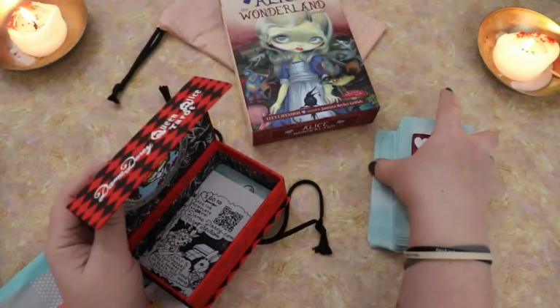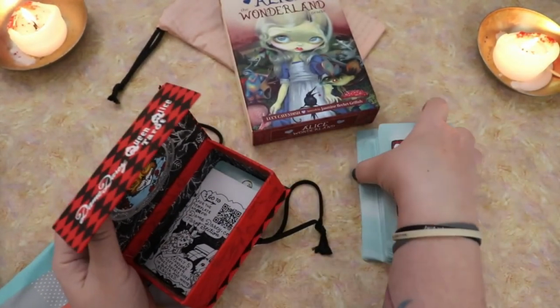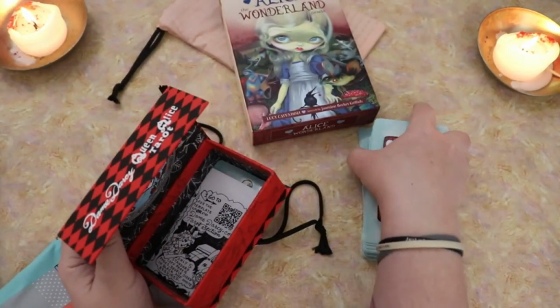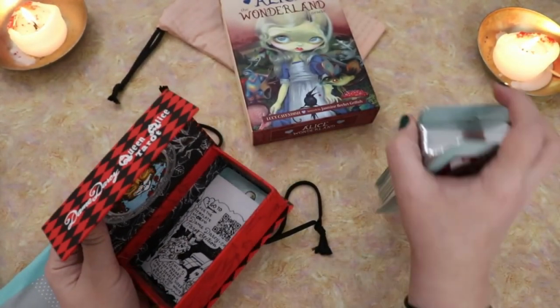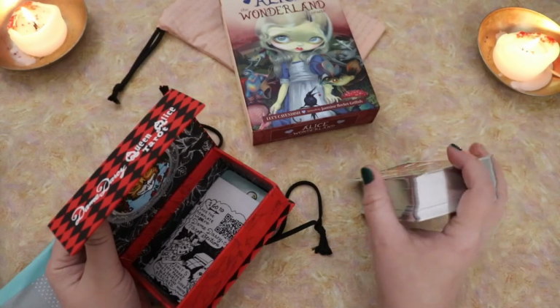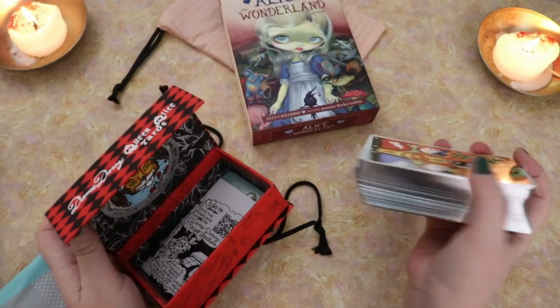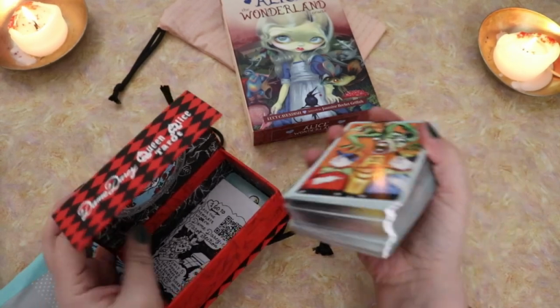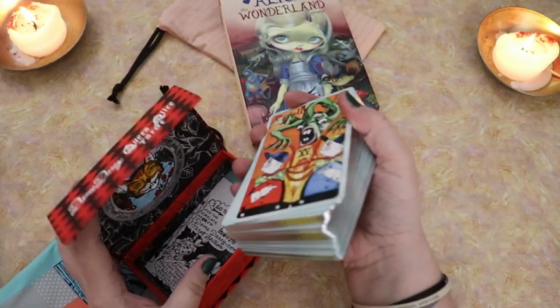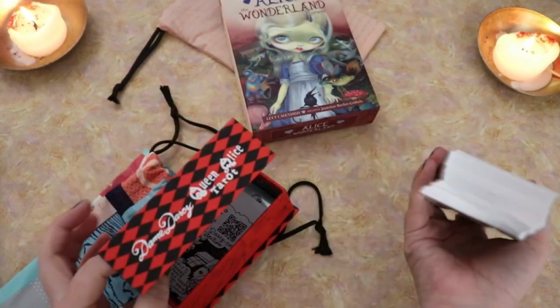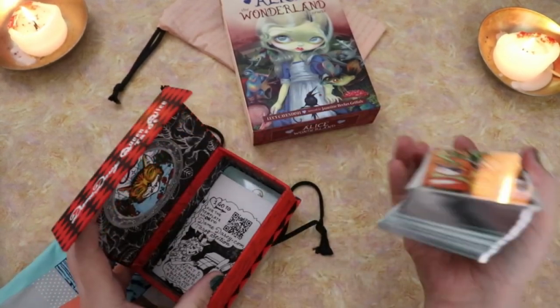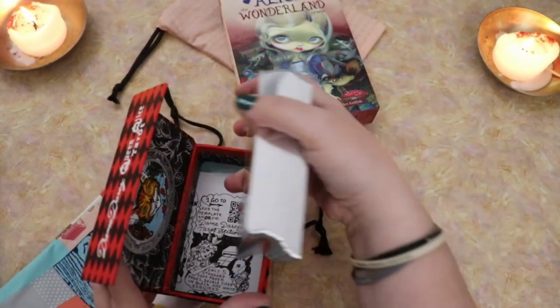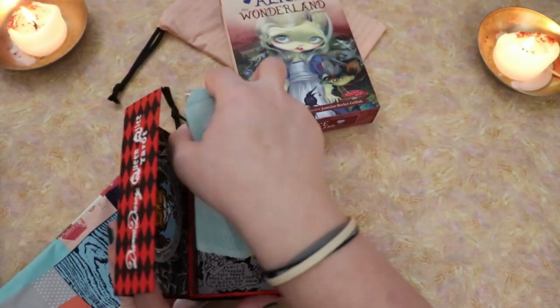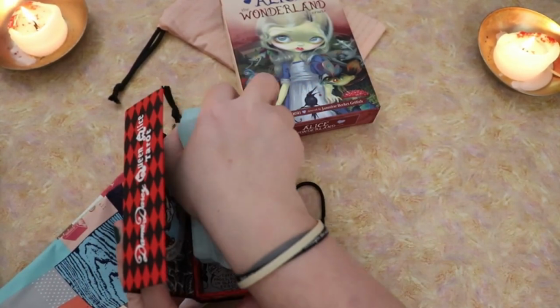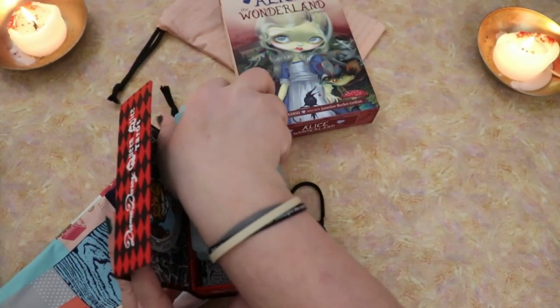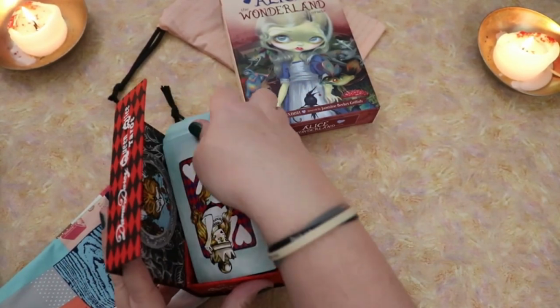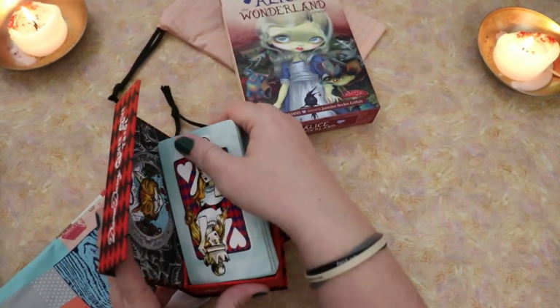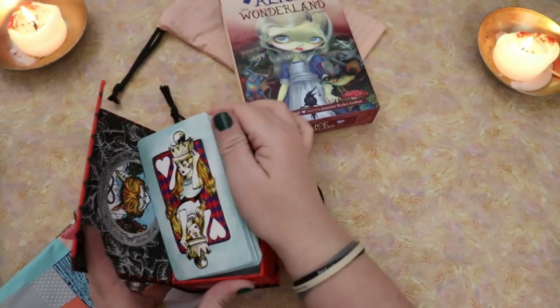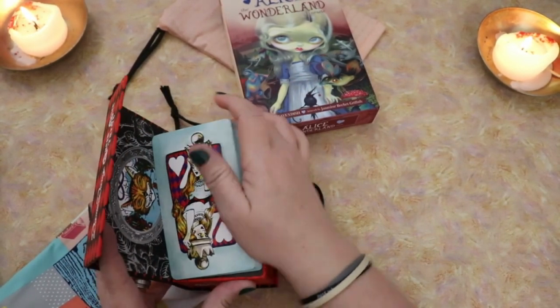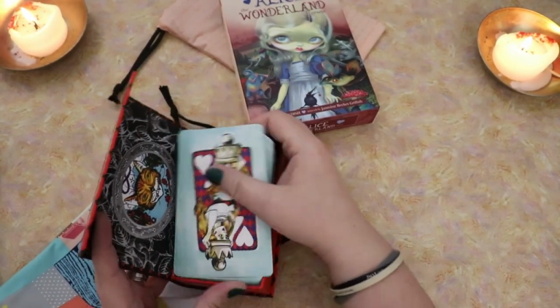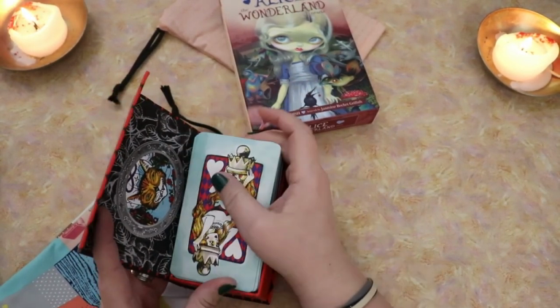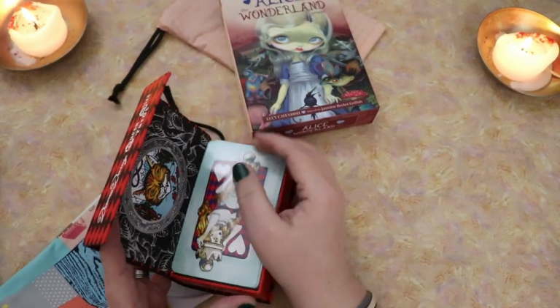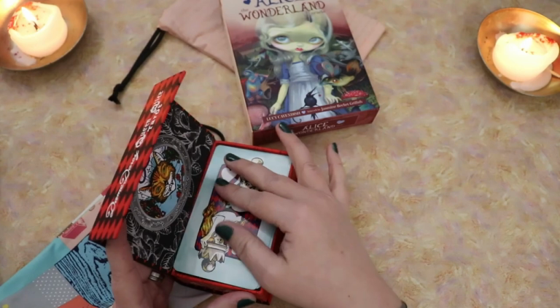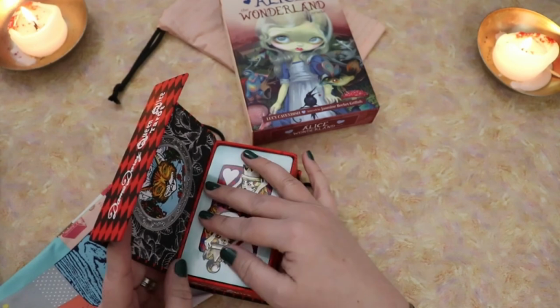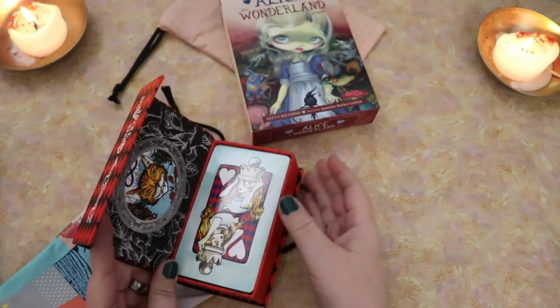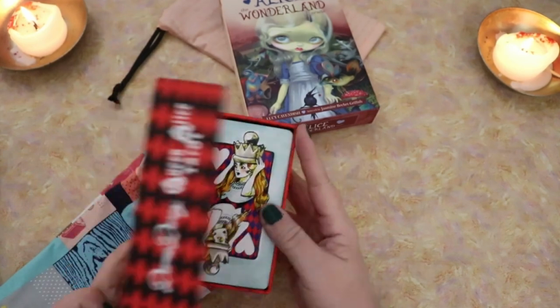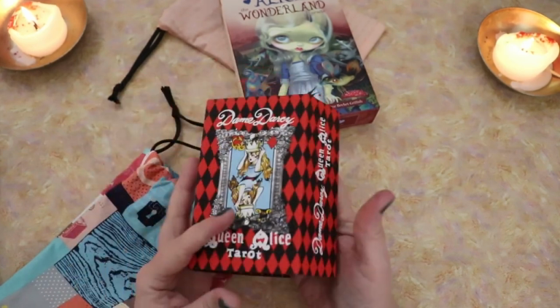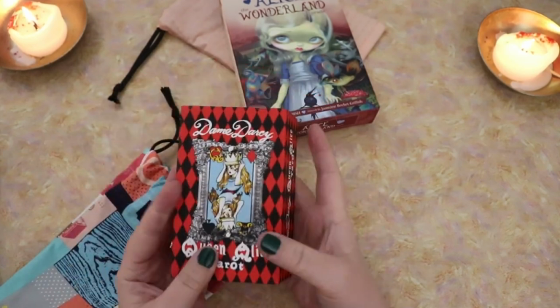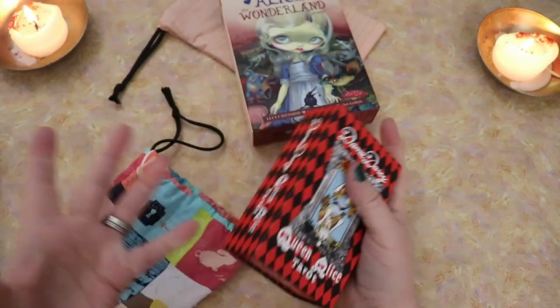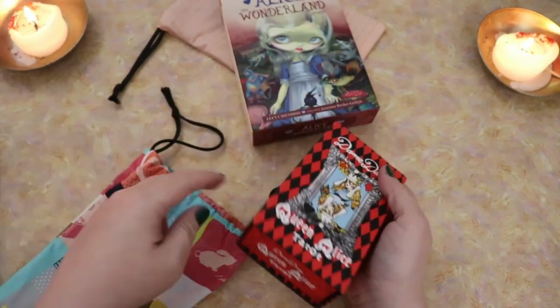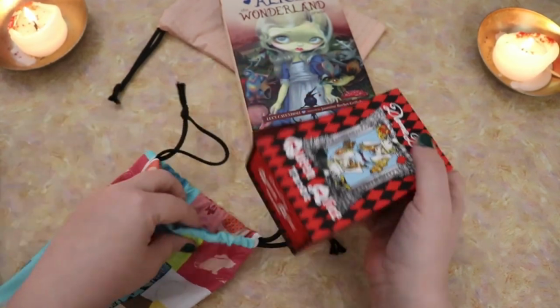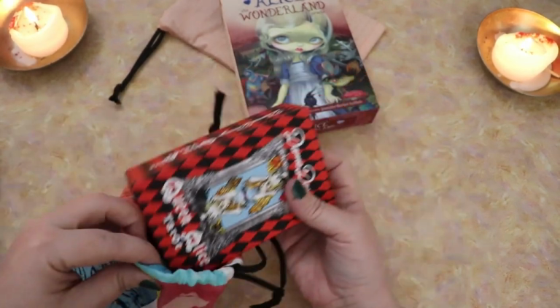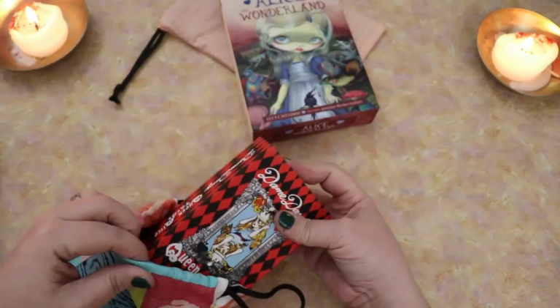Where I work with Alice themed stuff for a month — later on this year at the time I'm filming this. I may actually release this video around the time I do that deep dive.